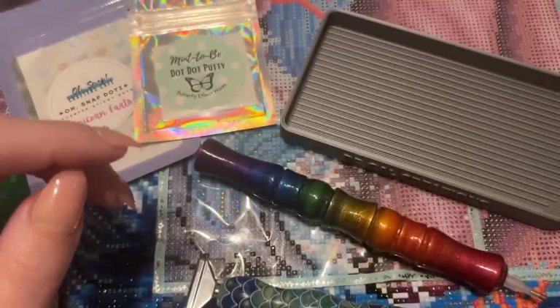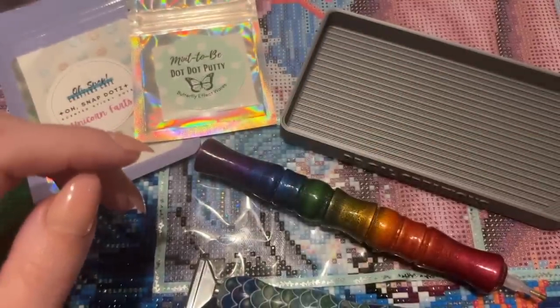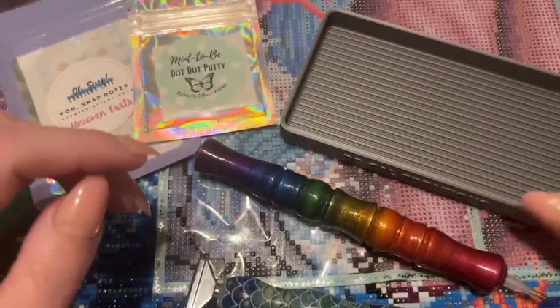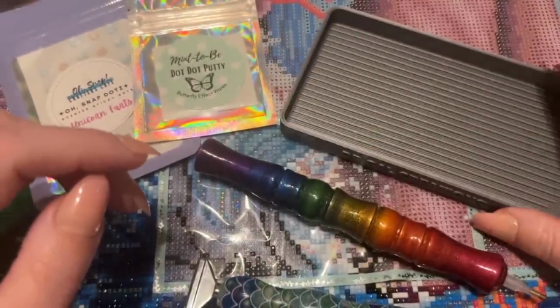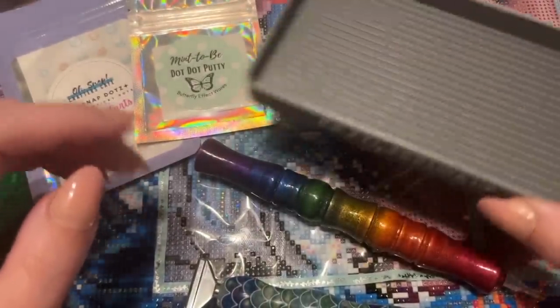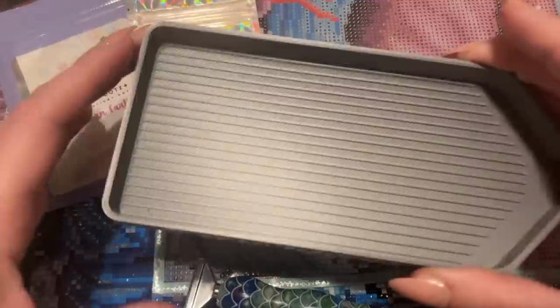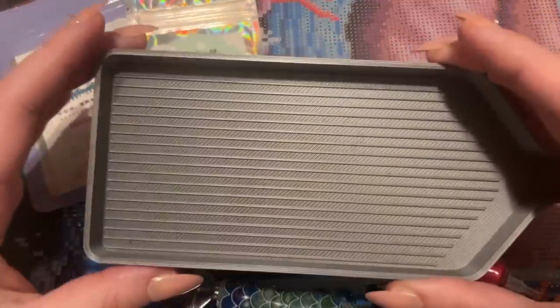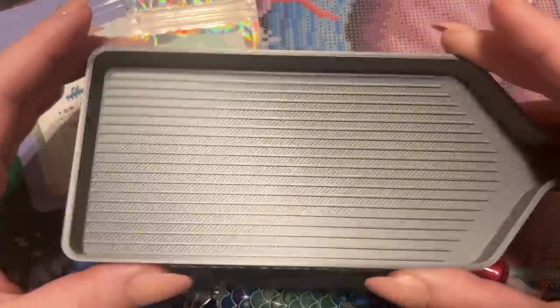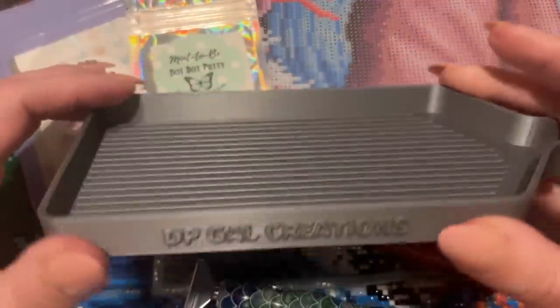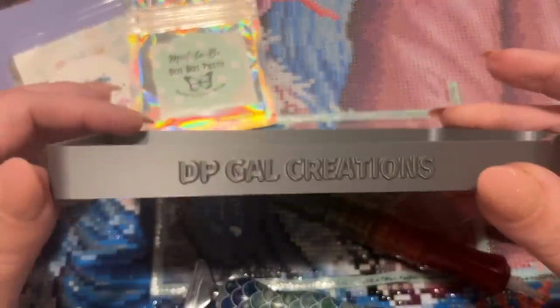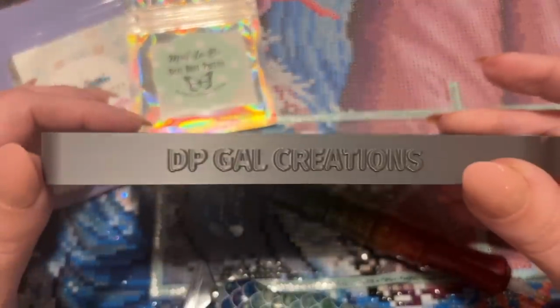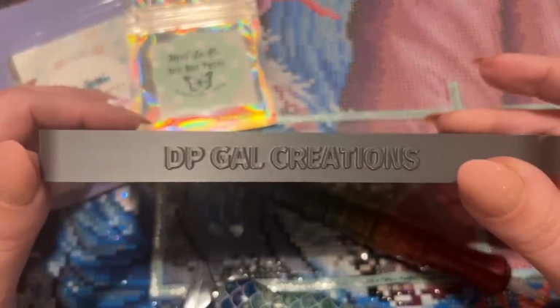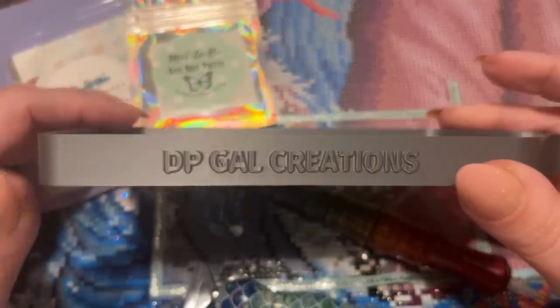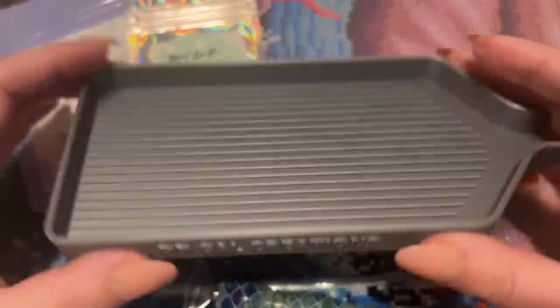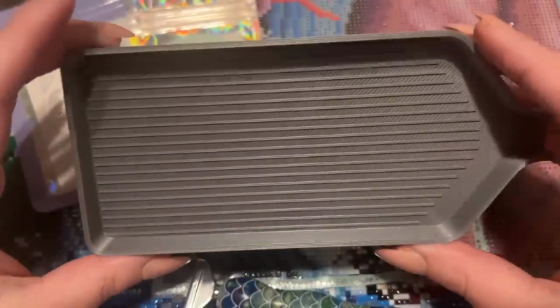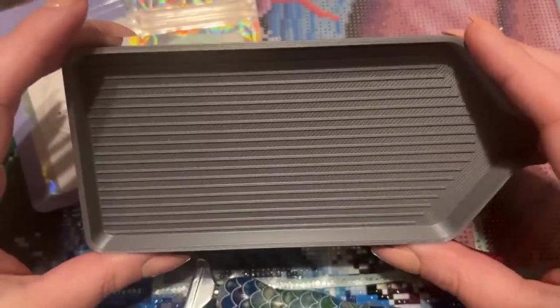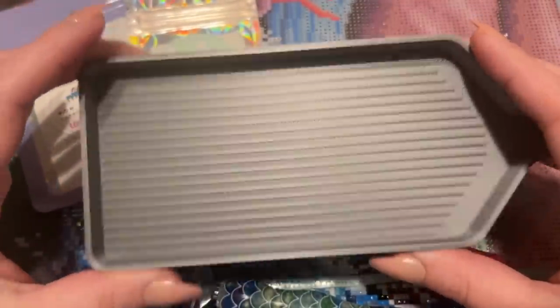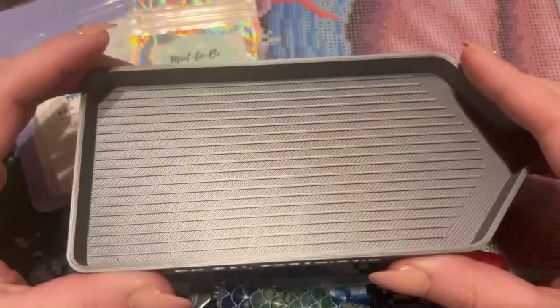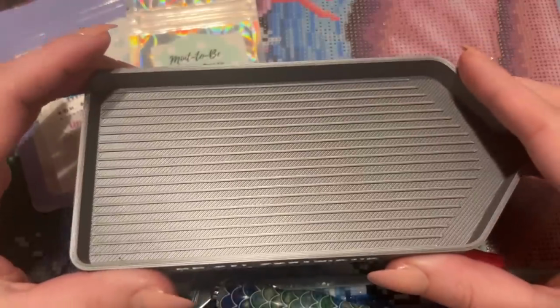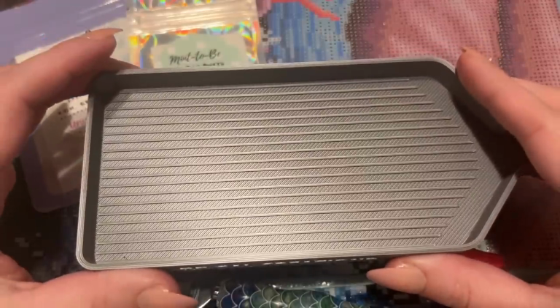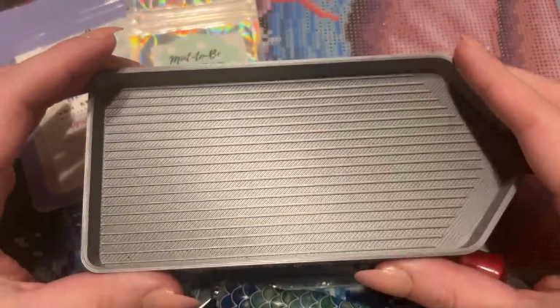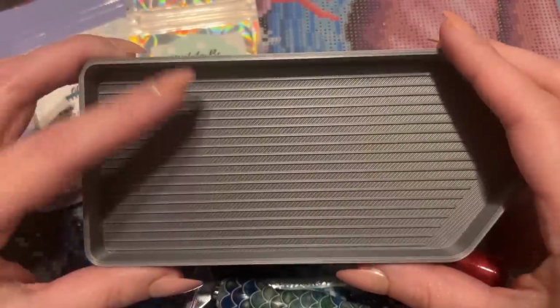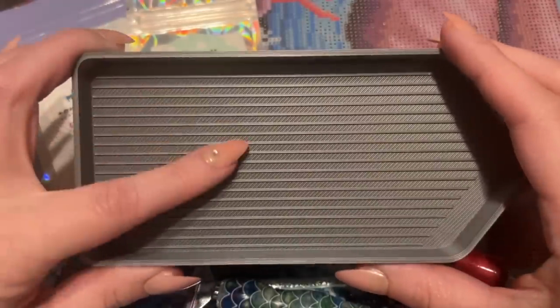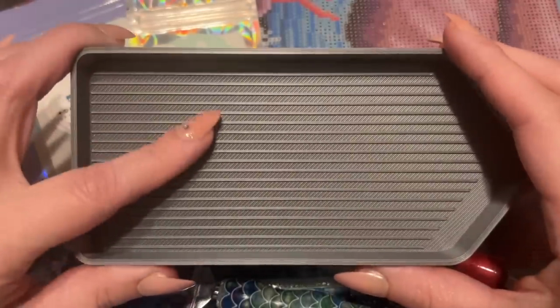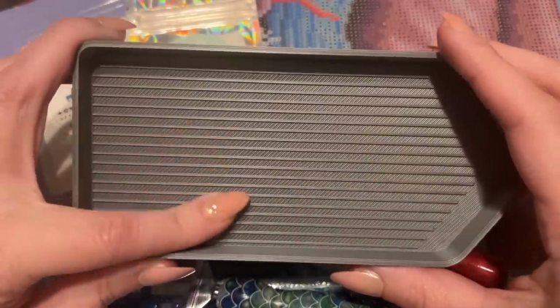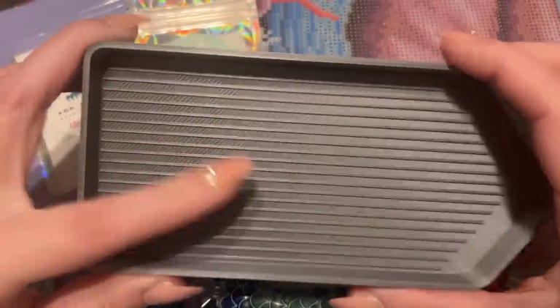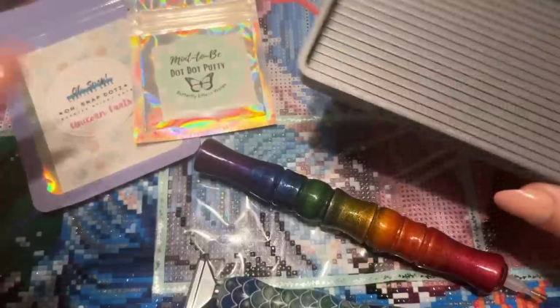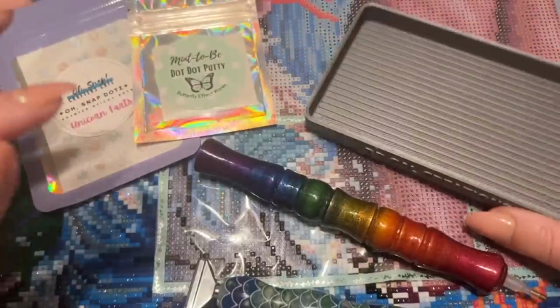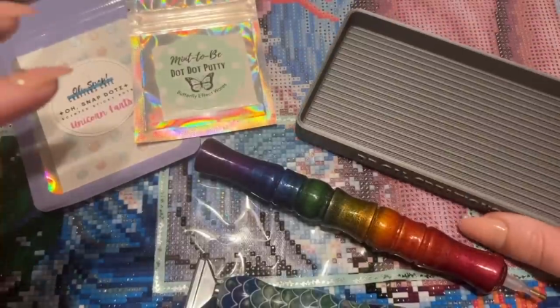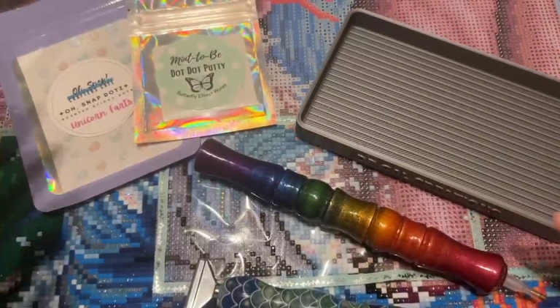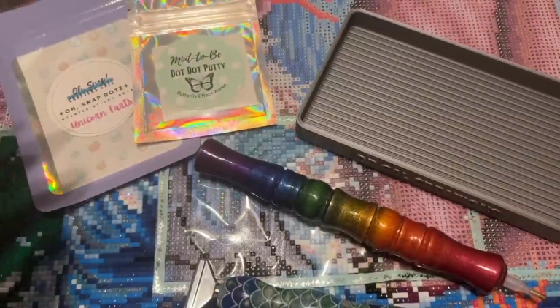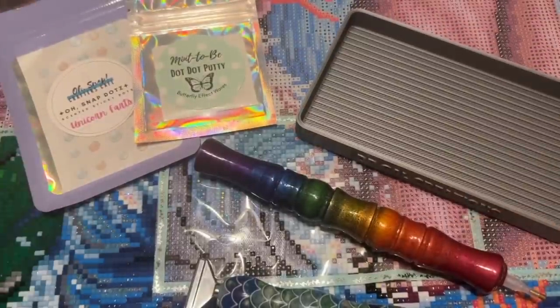This is a new-to-me tray — I'm excited to try this one out. It's from DP Gal Creations, and I like trying out new-to-me products.